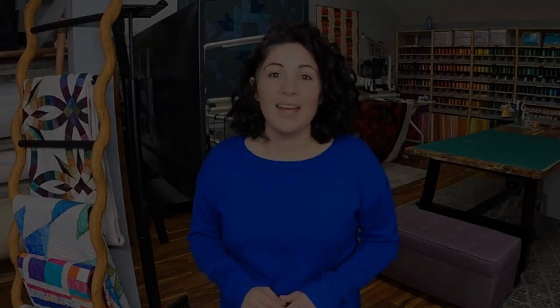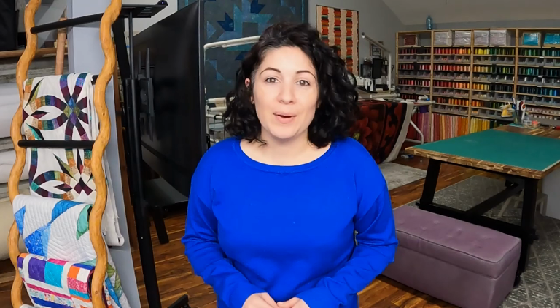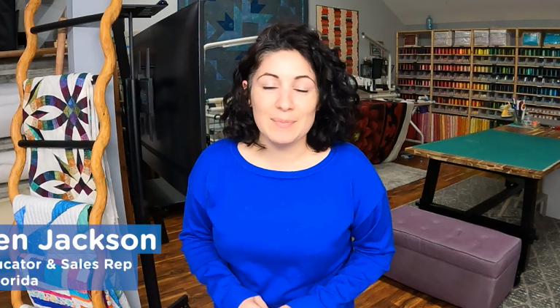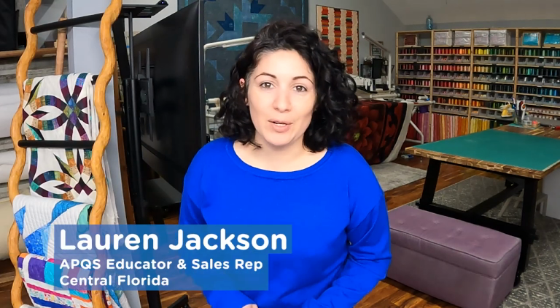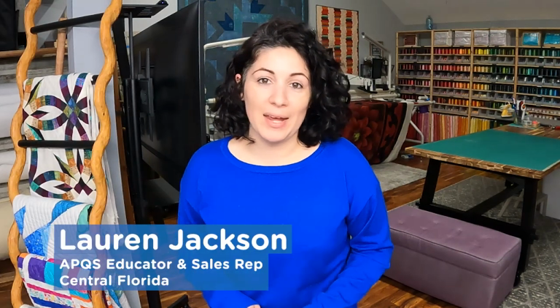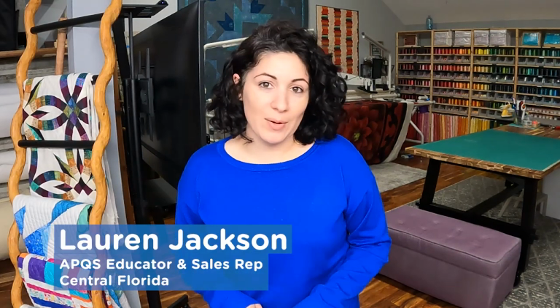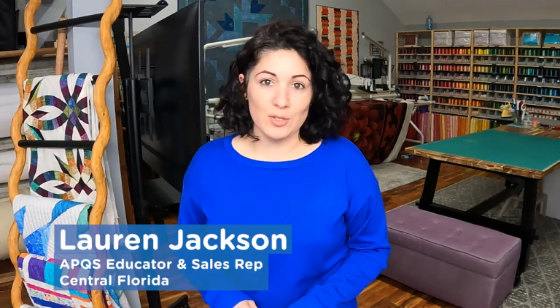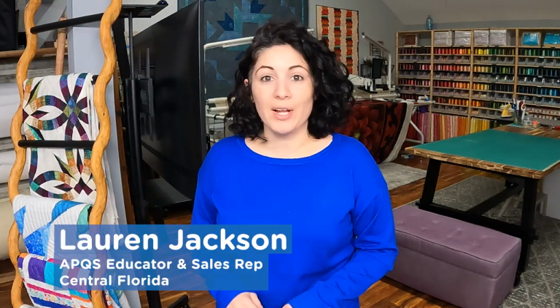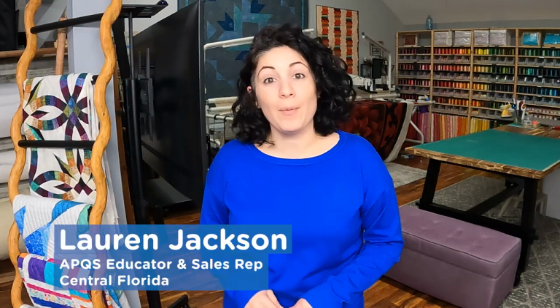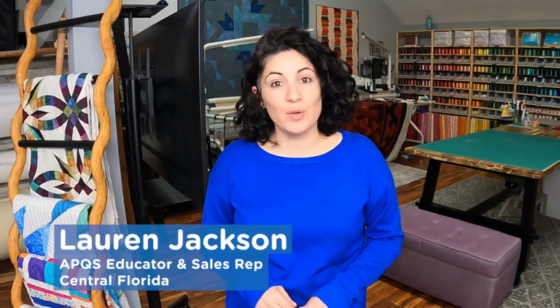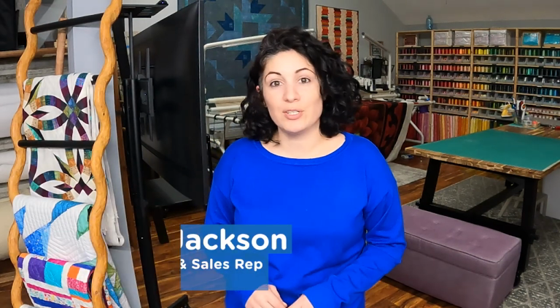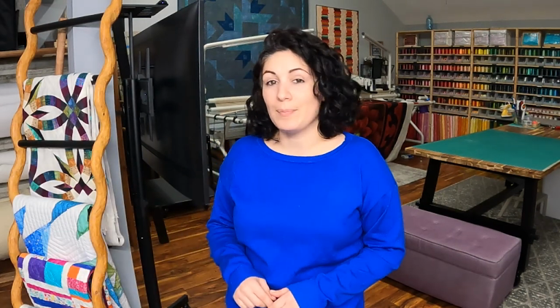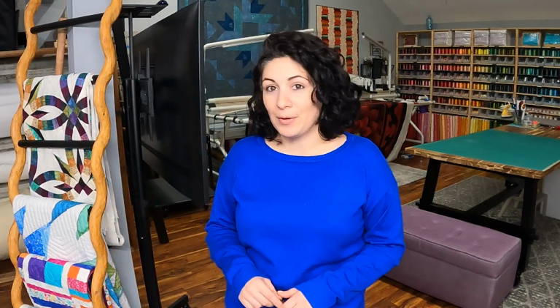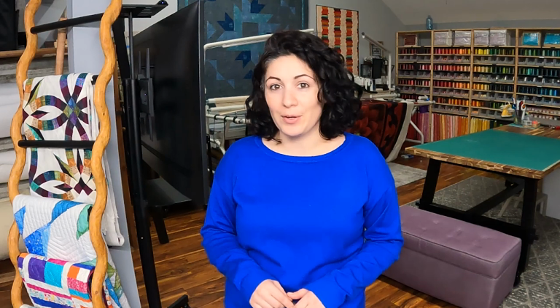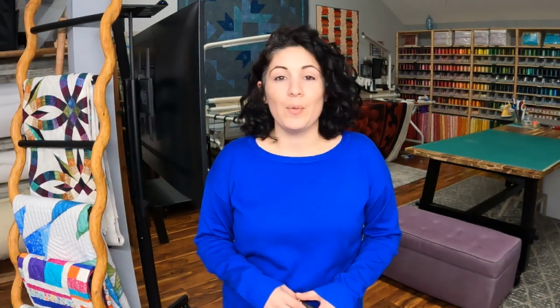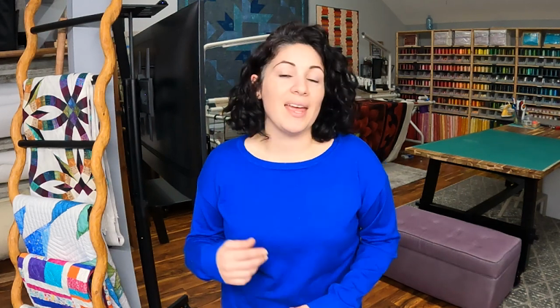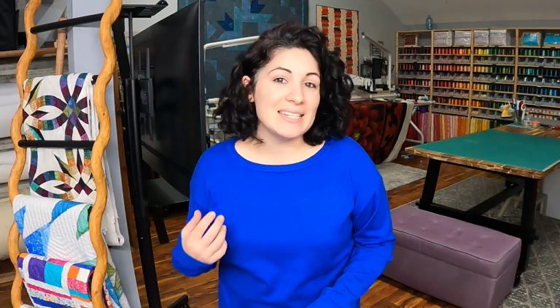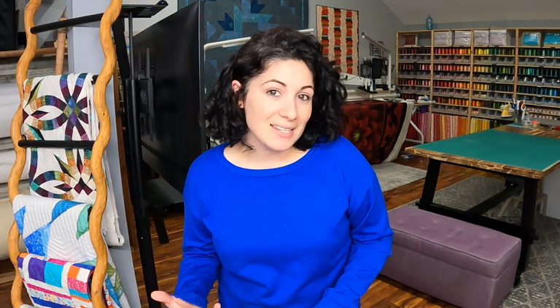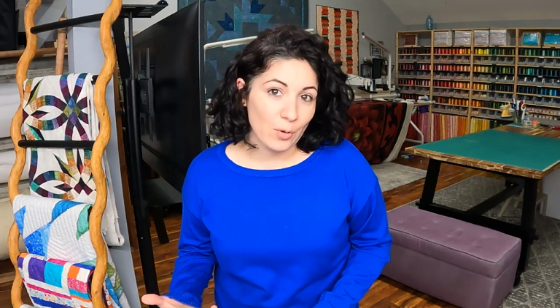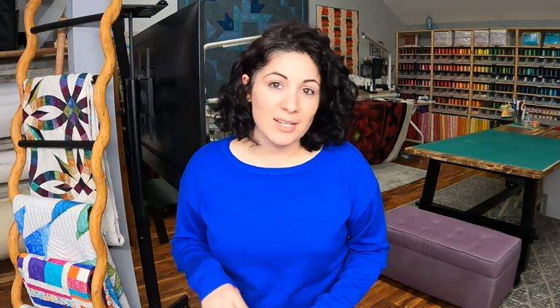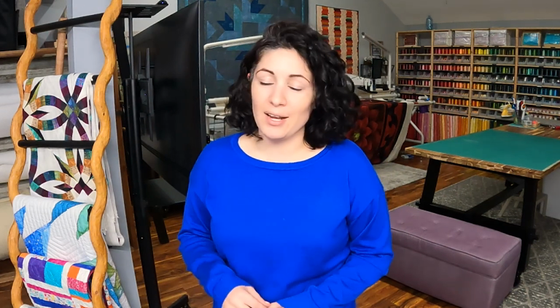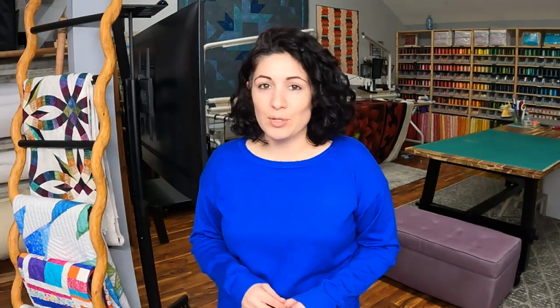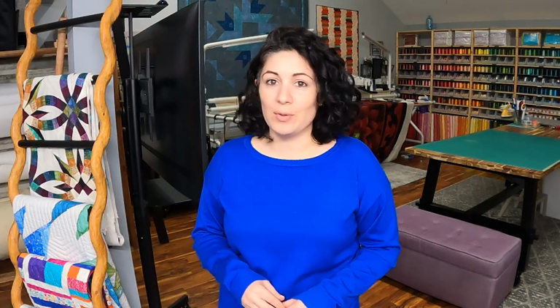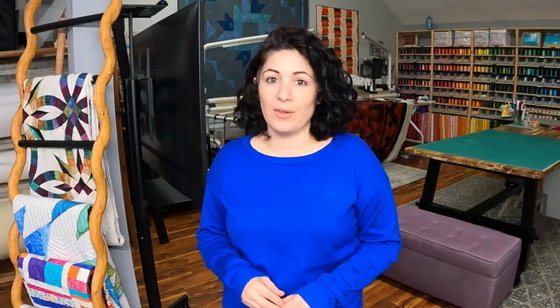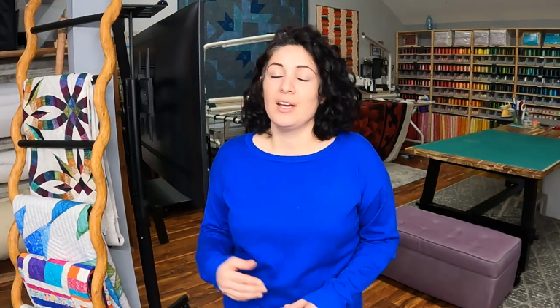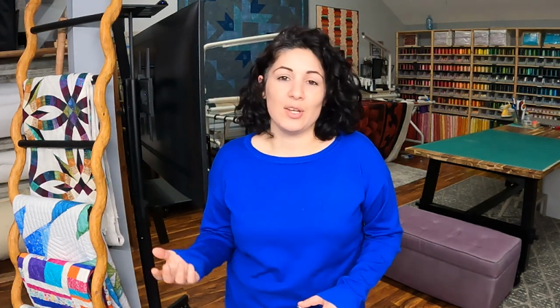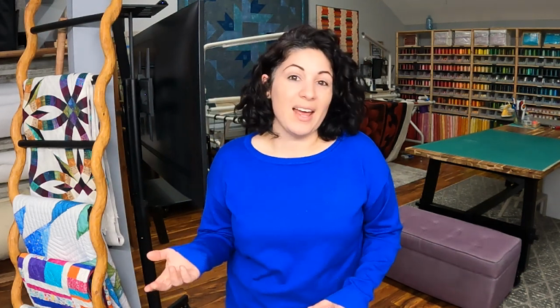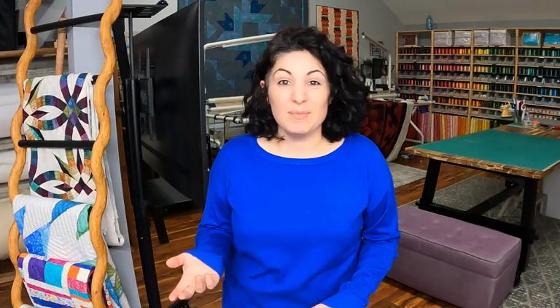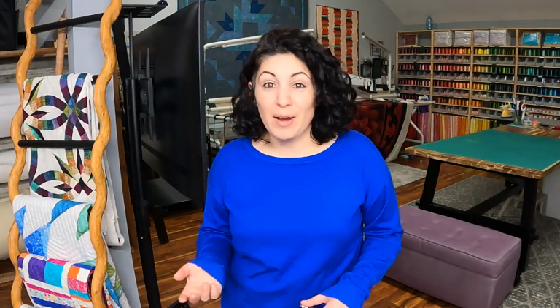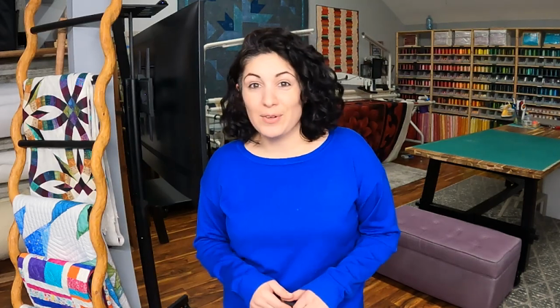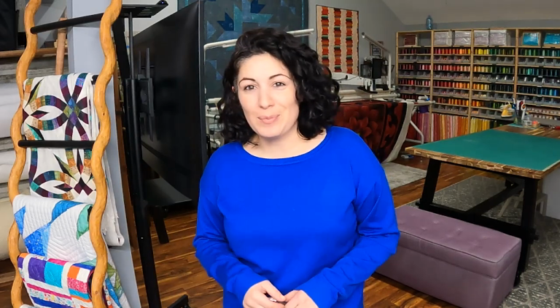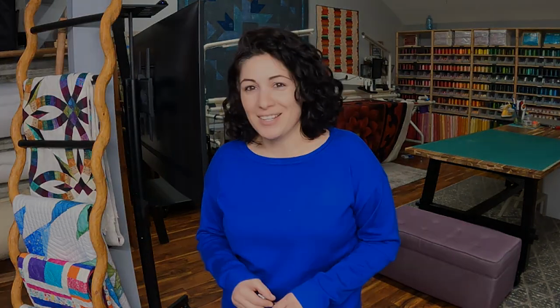Hey there everyone, it's me Lauren with APQS in Central Florida and I want to show you how to do a background filler with a daisy floral design and a loop-de-loop leaf filler so that you can add some different background fills to your projects.